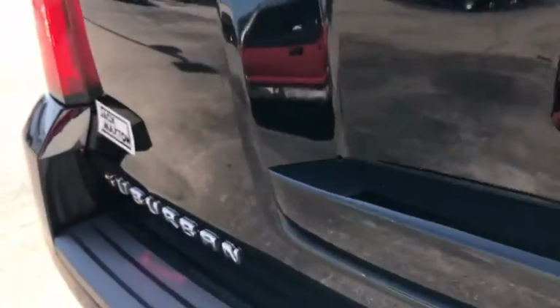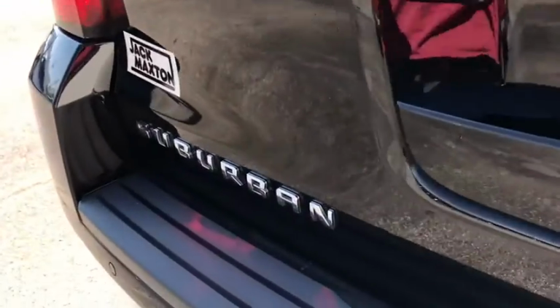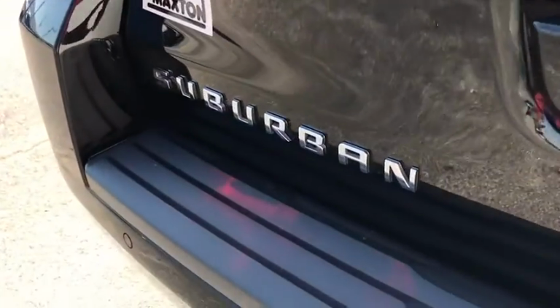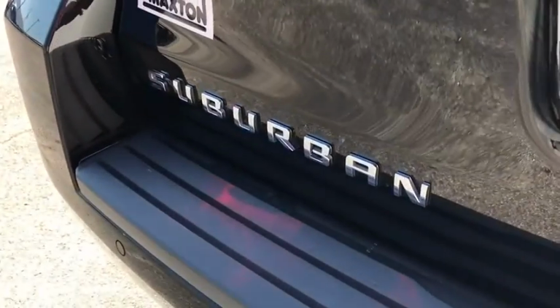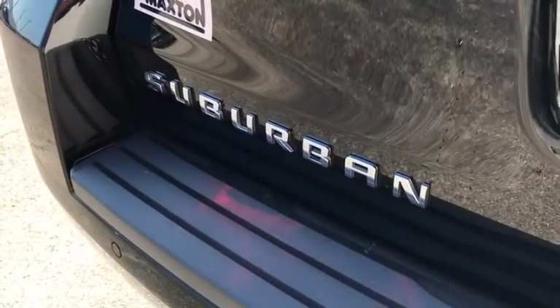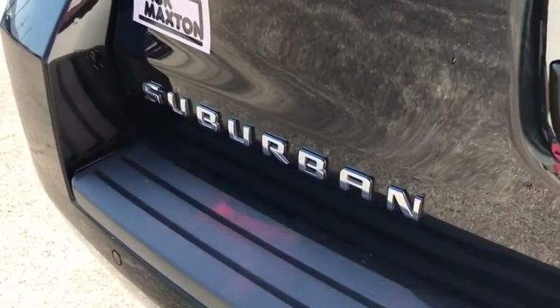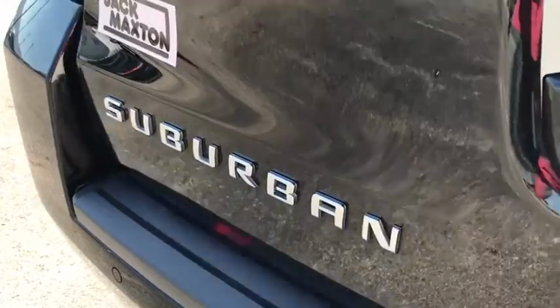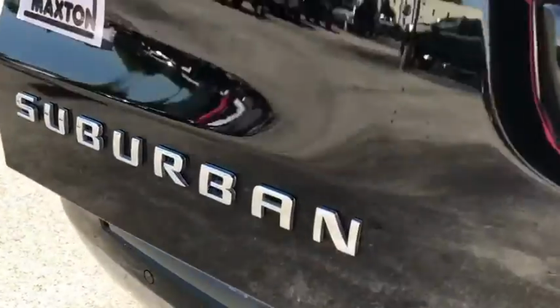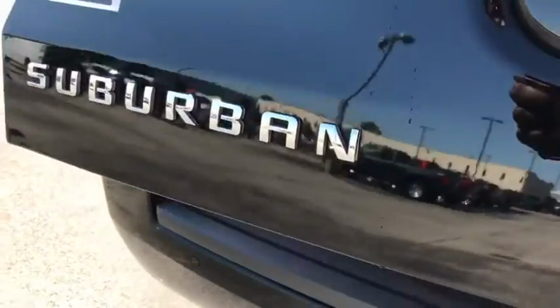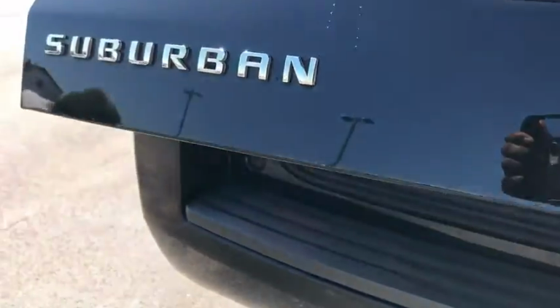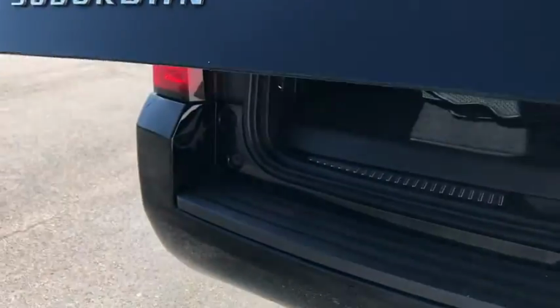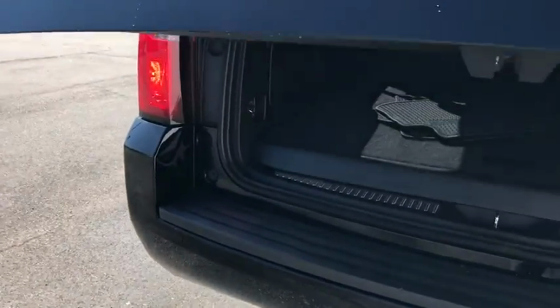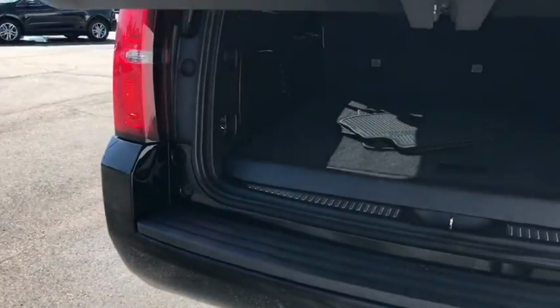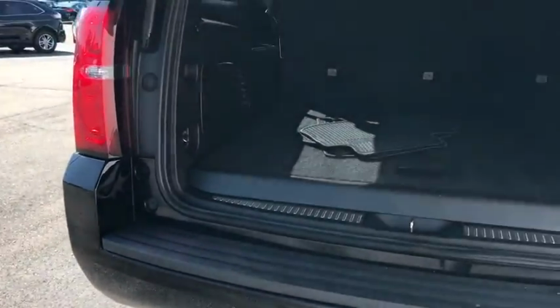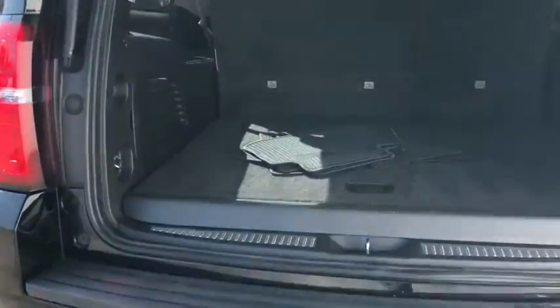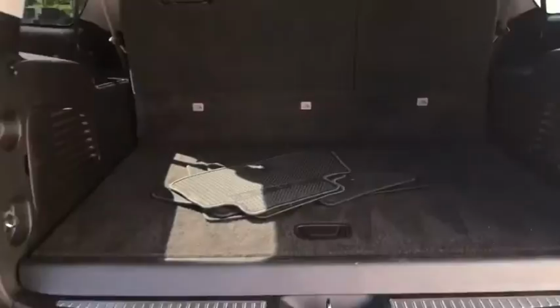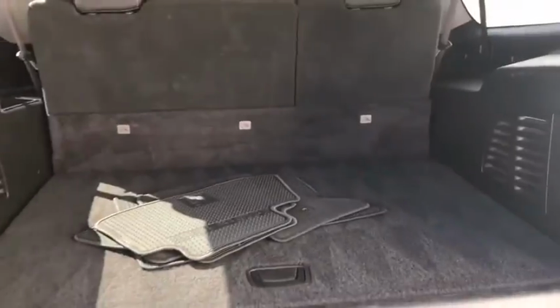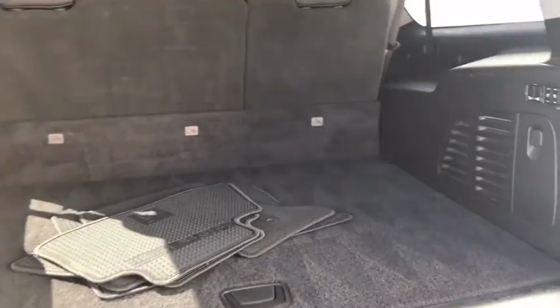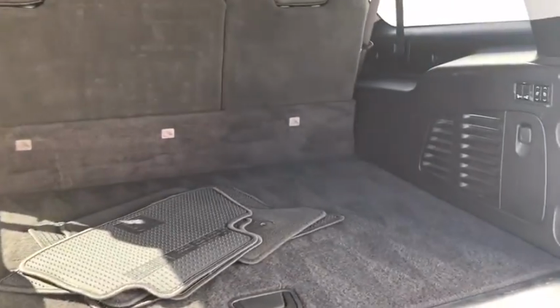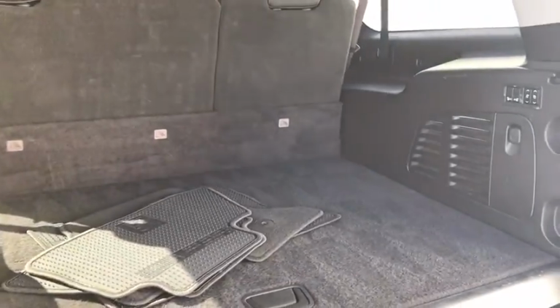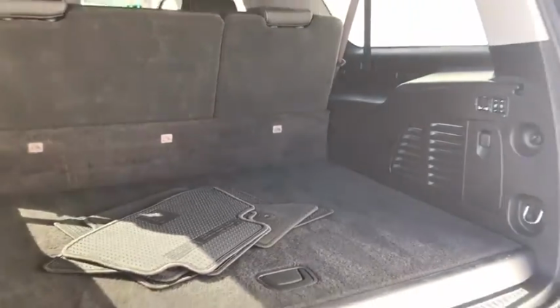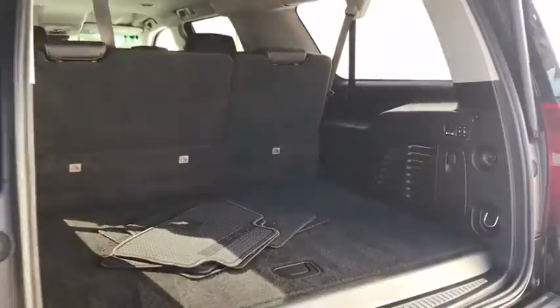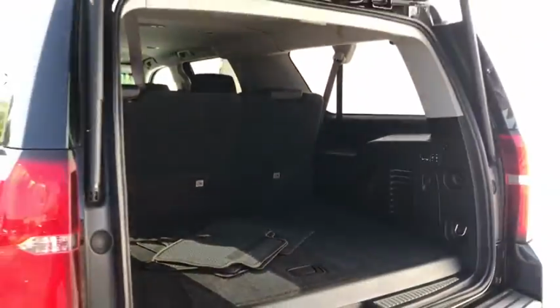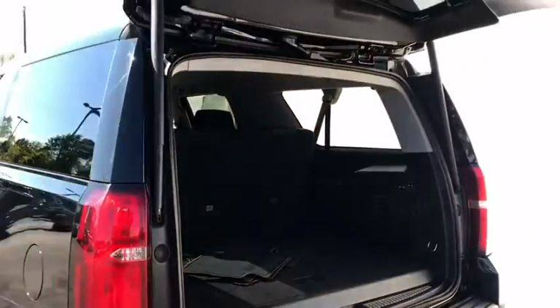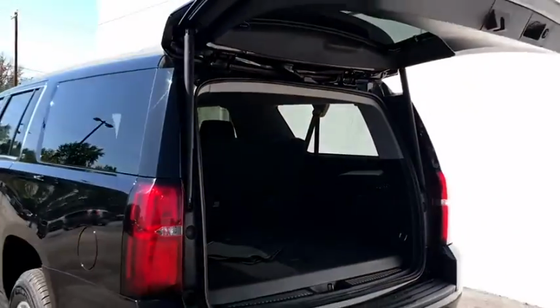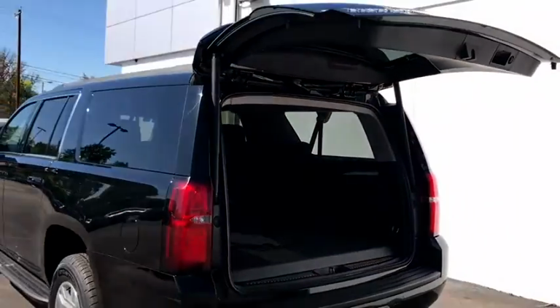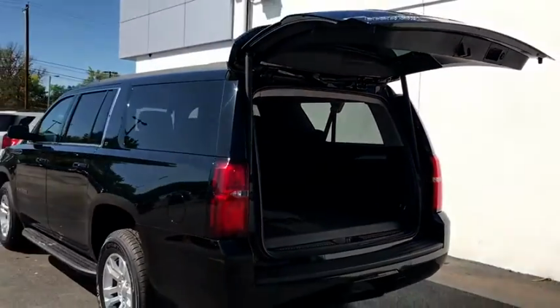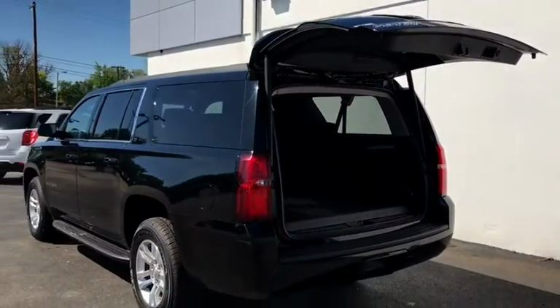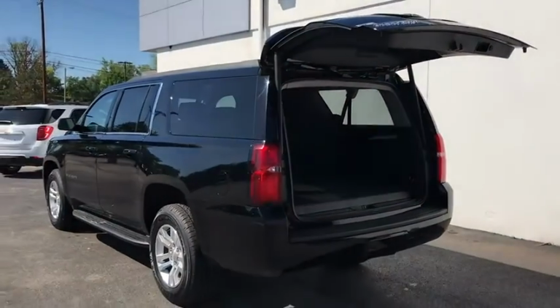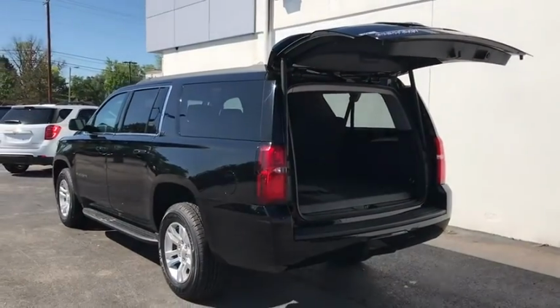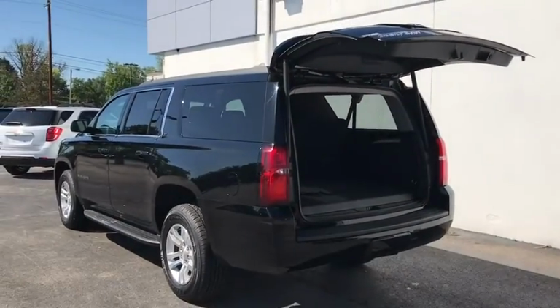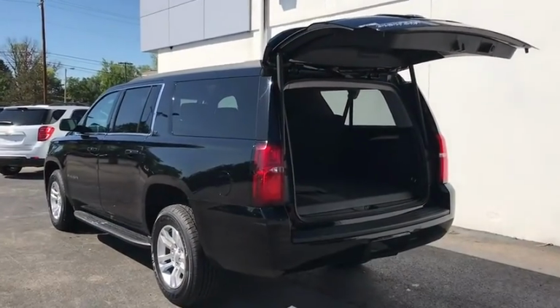Anti-lock braking system, leather-wrapped steering wheel, Bluetooth, power steering, adjustable steering wheel, four-wheel disc brakes, four-wheel drive, aluminum wheels, and auto-dimming rear view mirror.